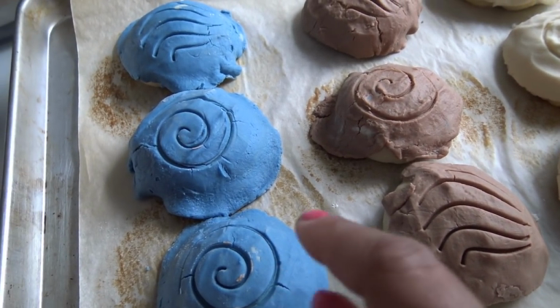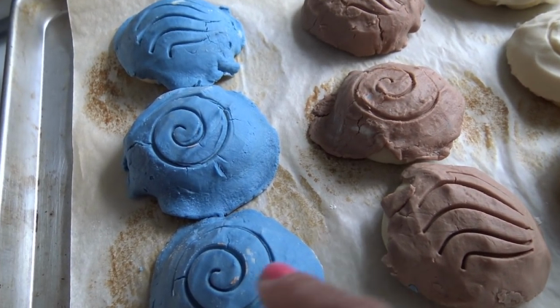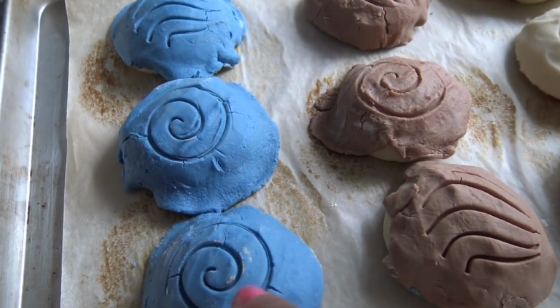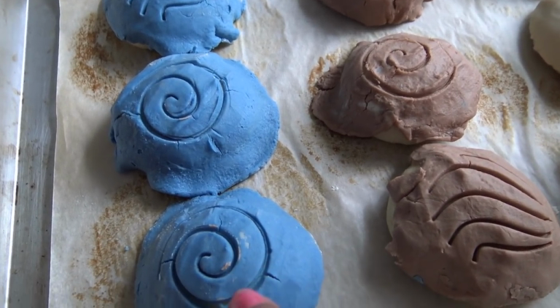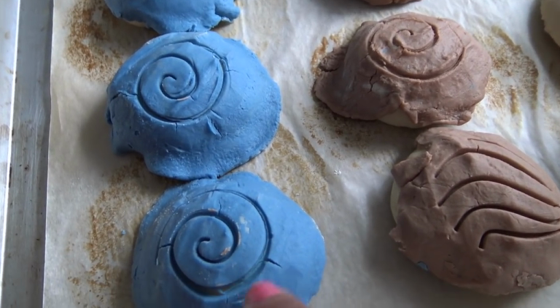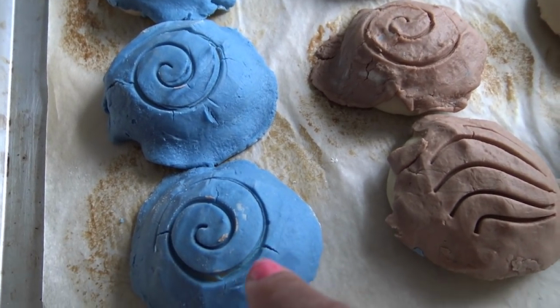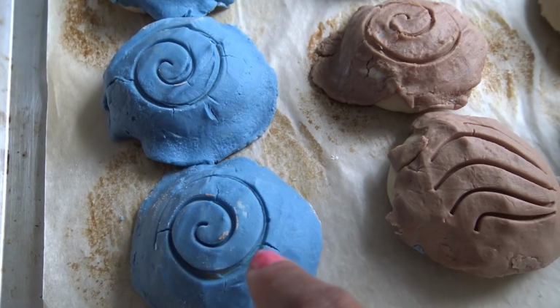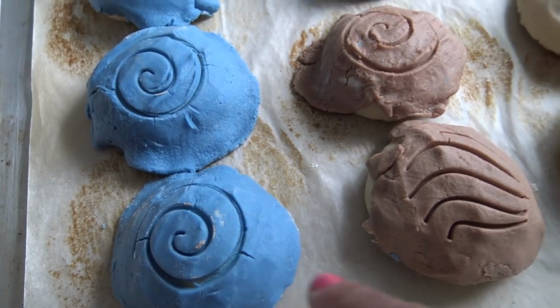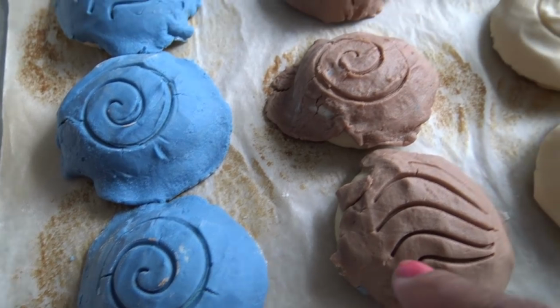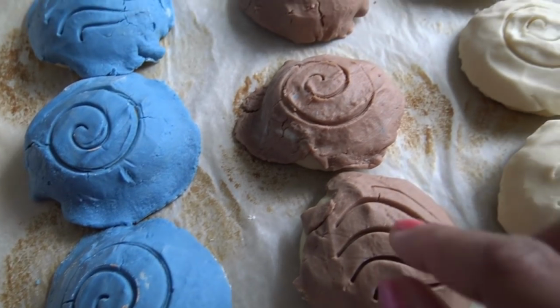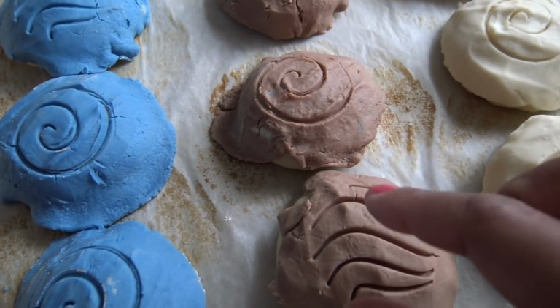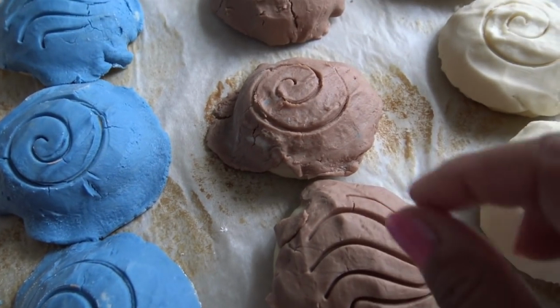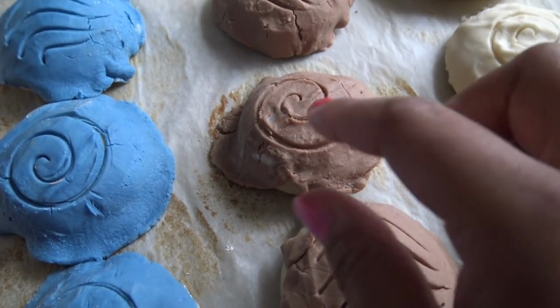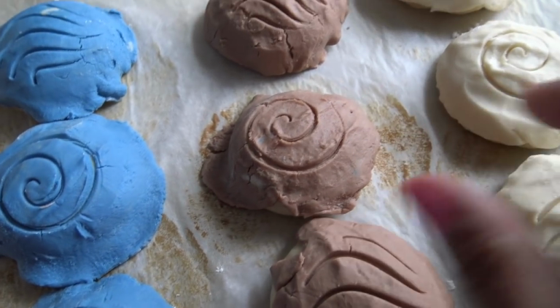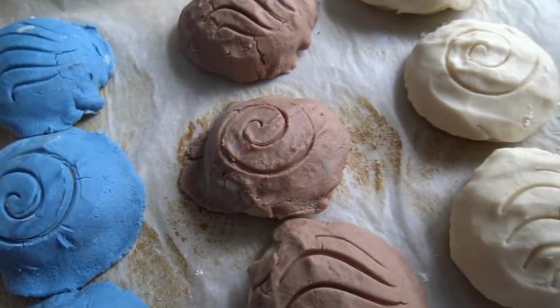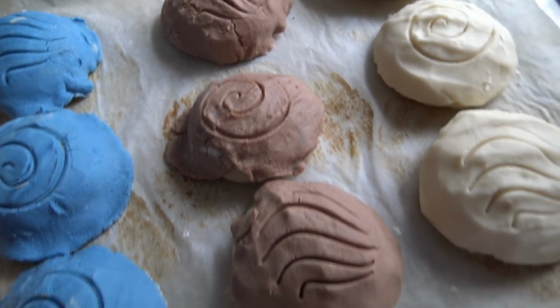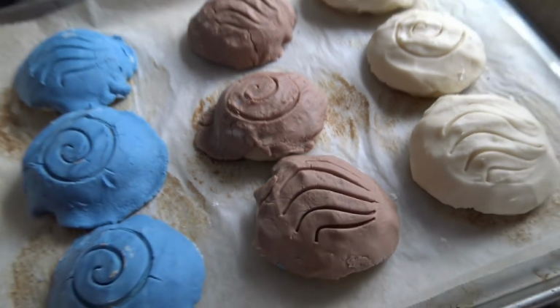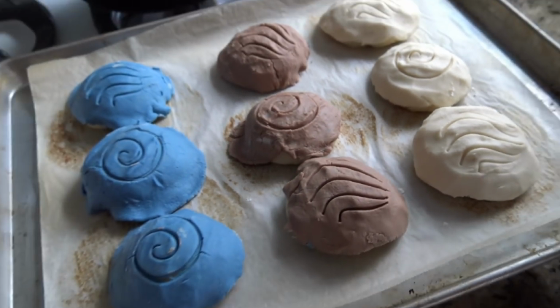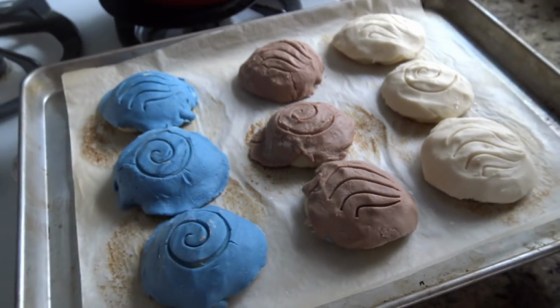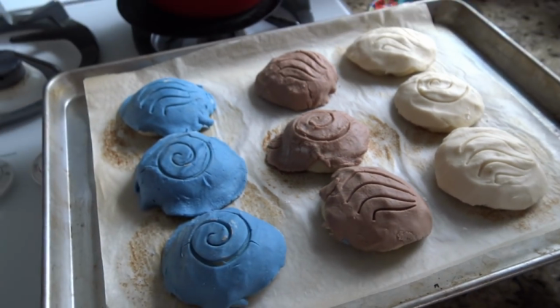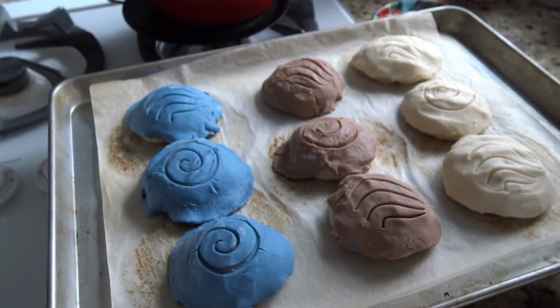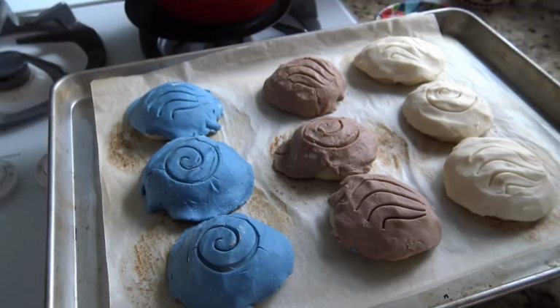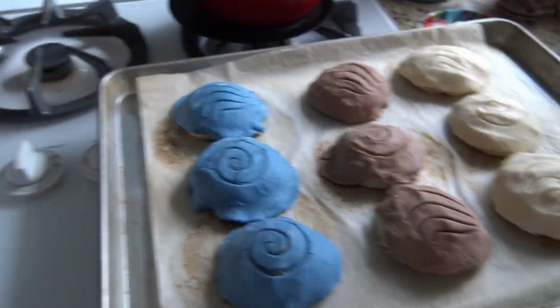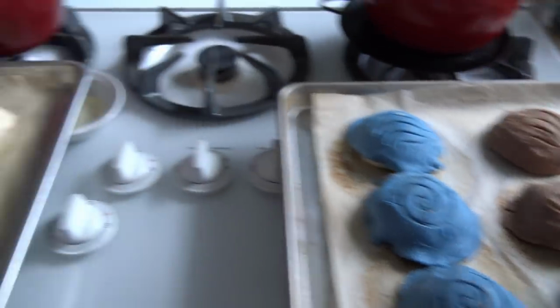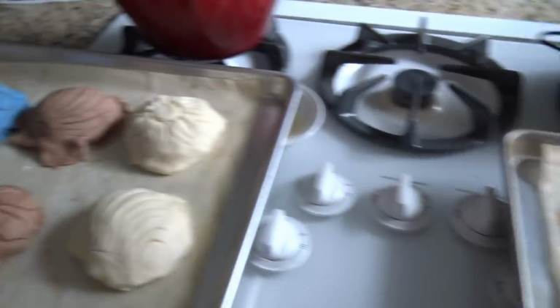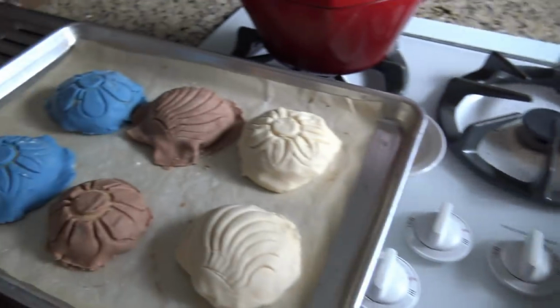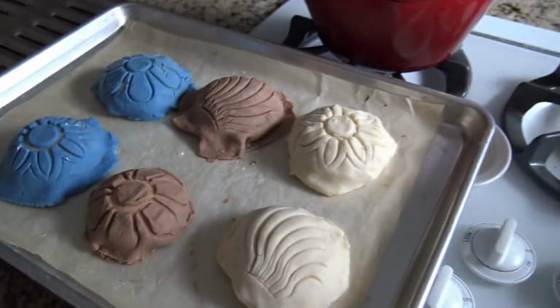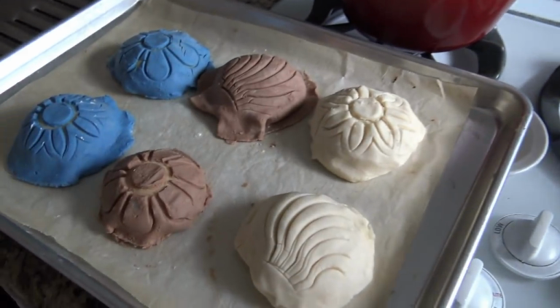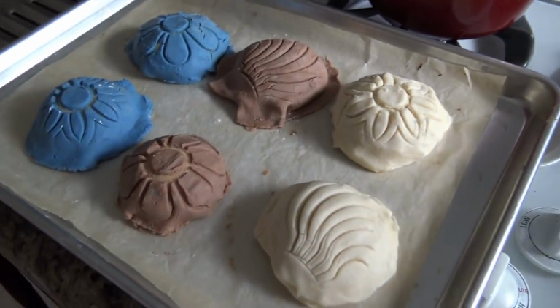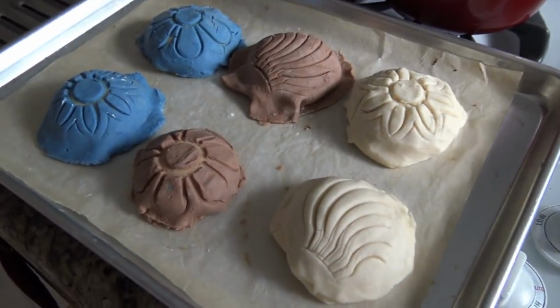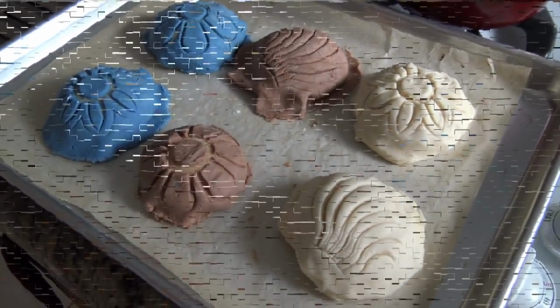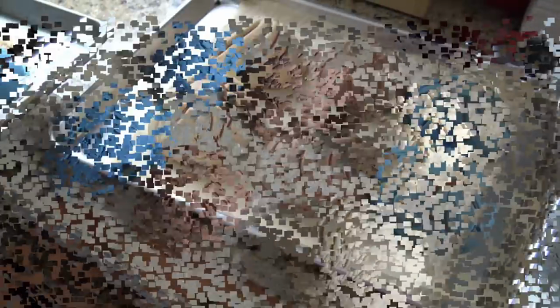And I do recycle or reuse my parchment — it's not a big deal. But hopefully you can kind of see a little bit of that cracking. It's opening up. So they're rising and they're super cute. And I'll get them in the oven to bake. And we'll see them on the other side.